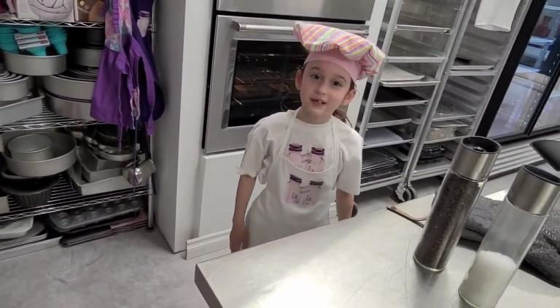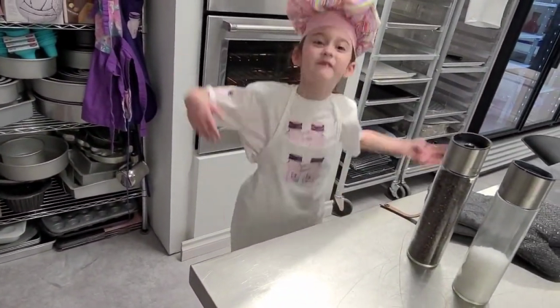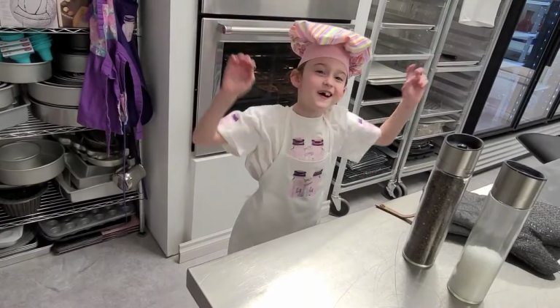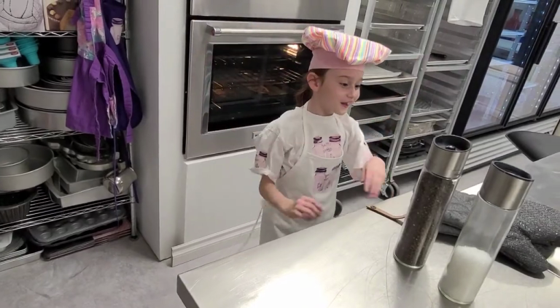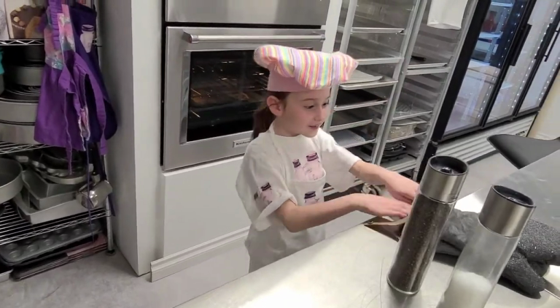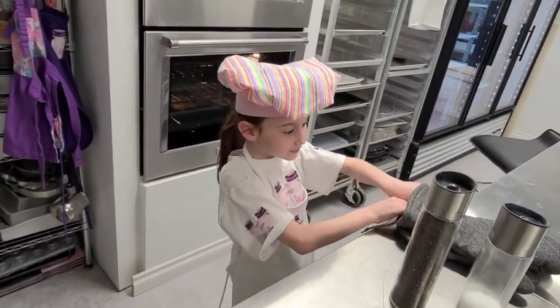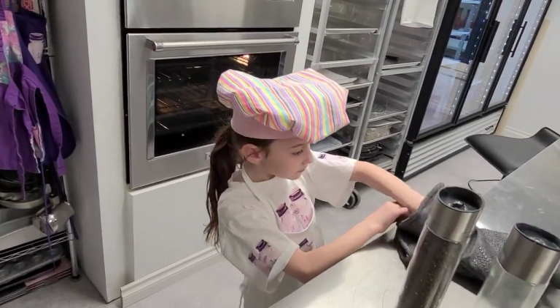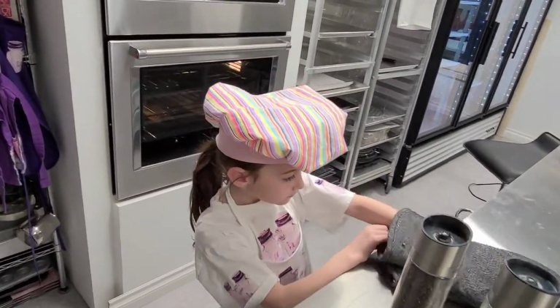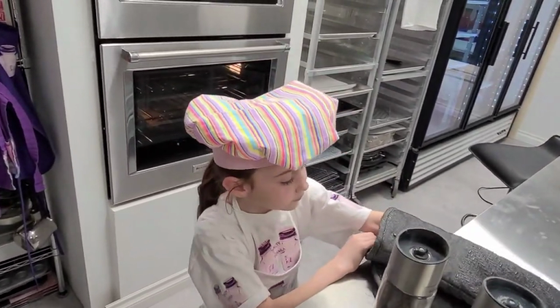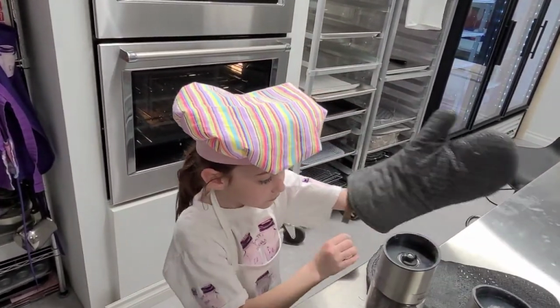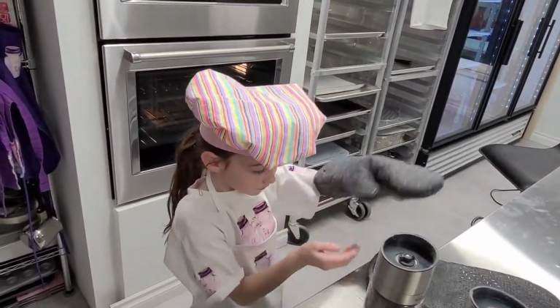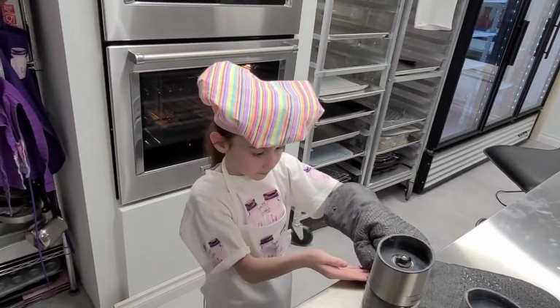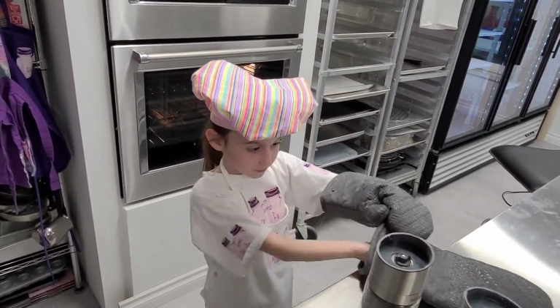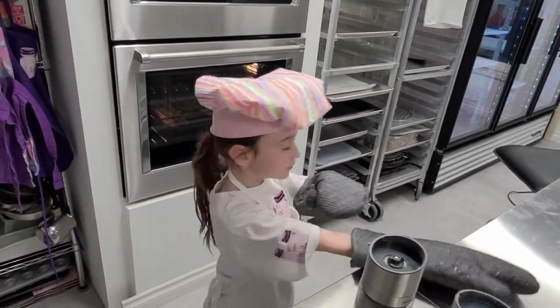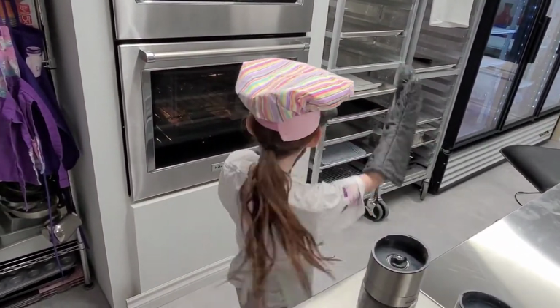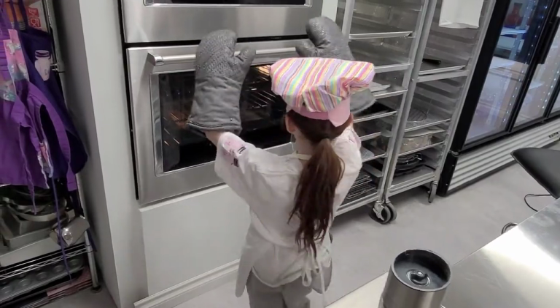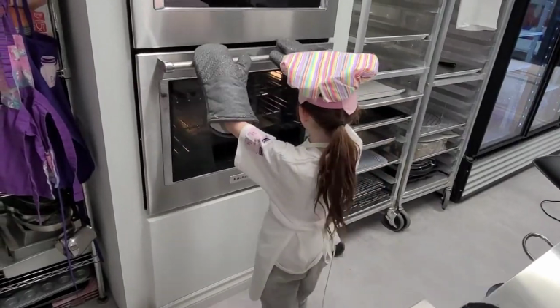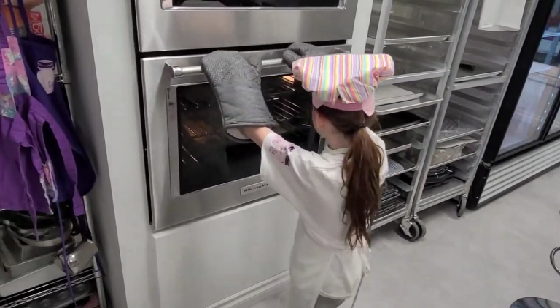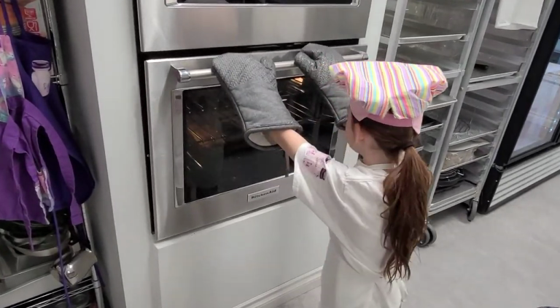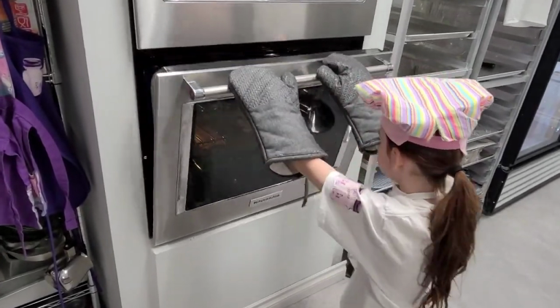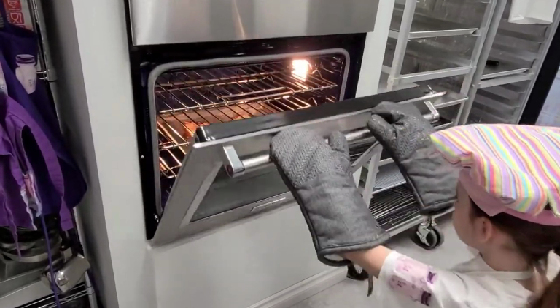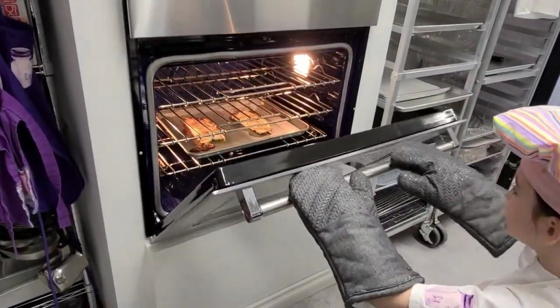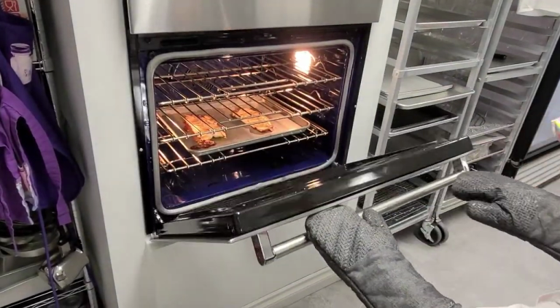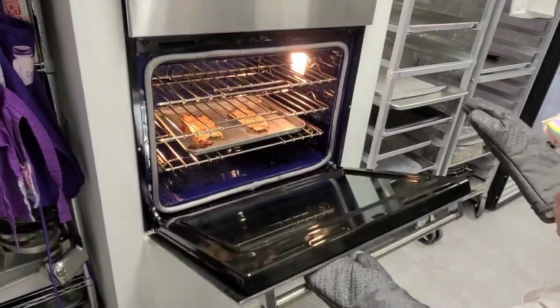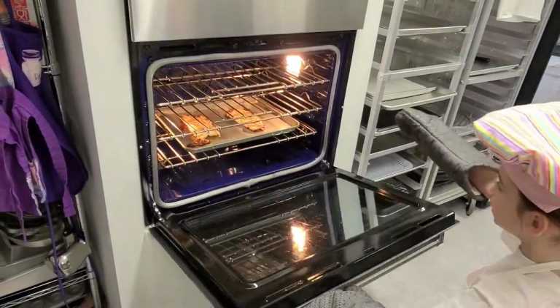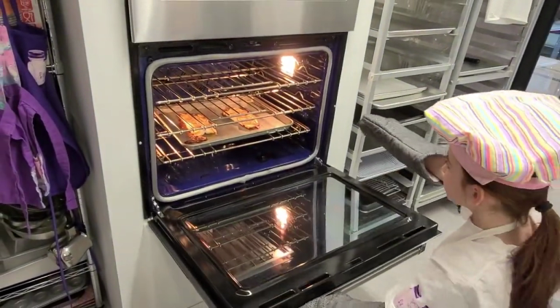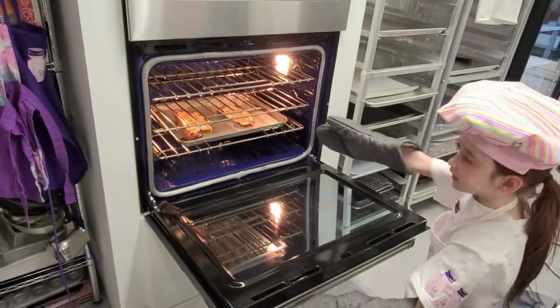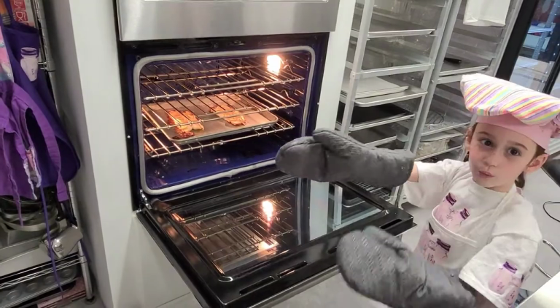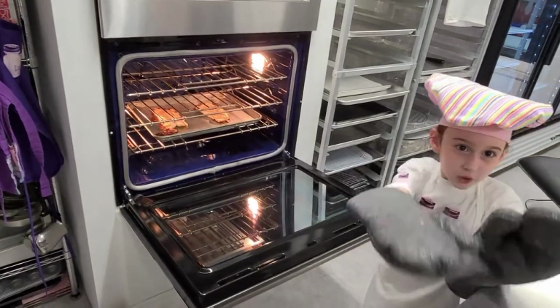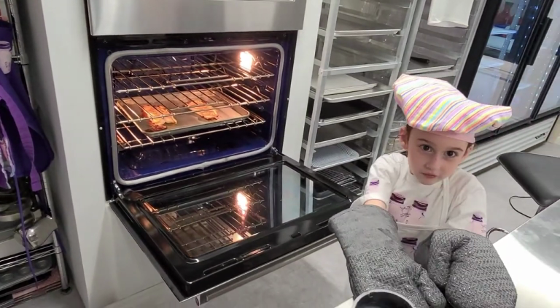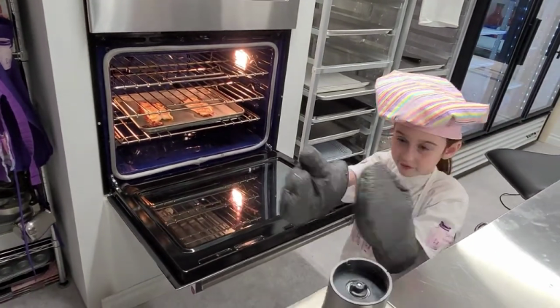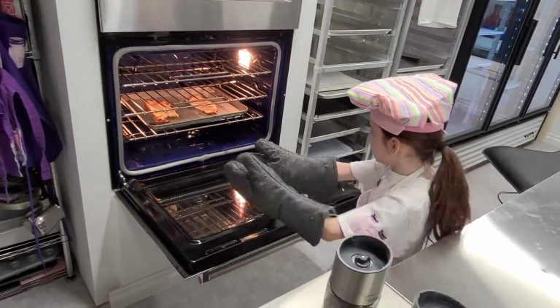Now it's time for the reveal! Let's go — you want to take it out carefully and make sure that you don't put it down too fast.